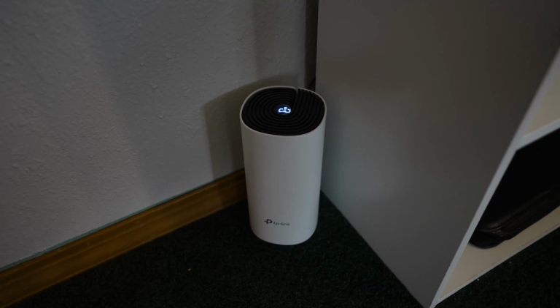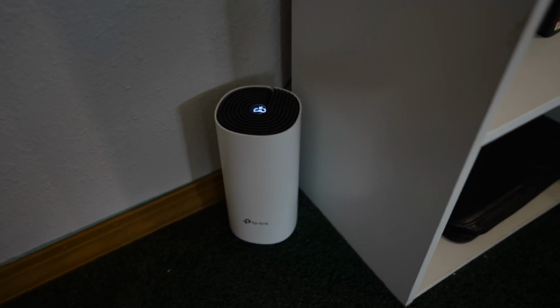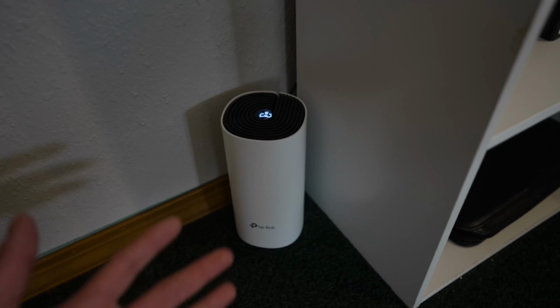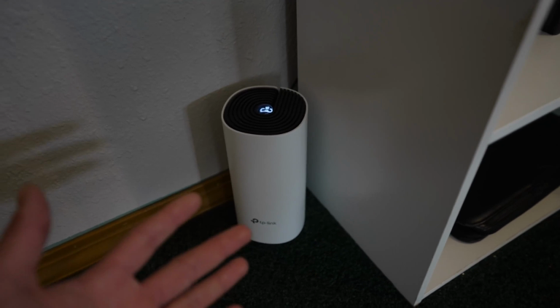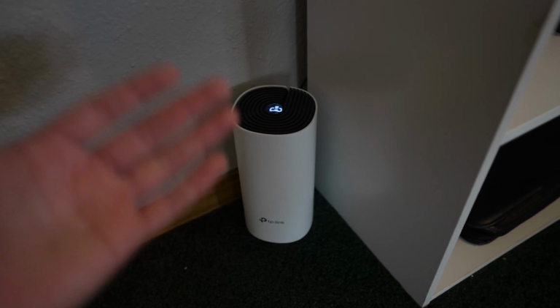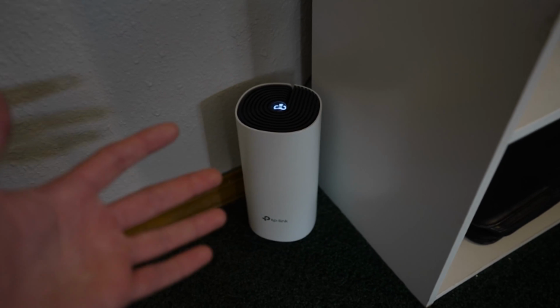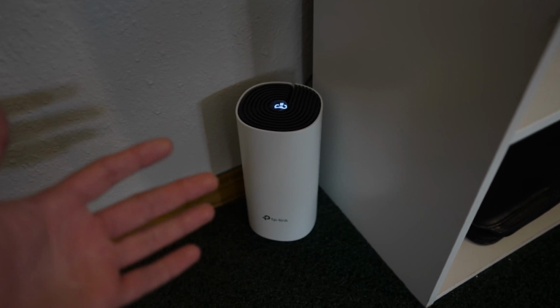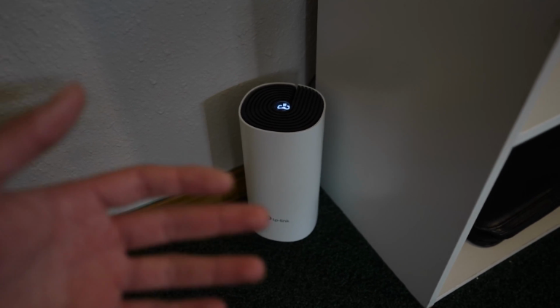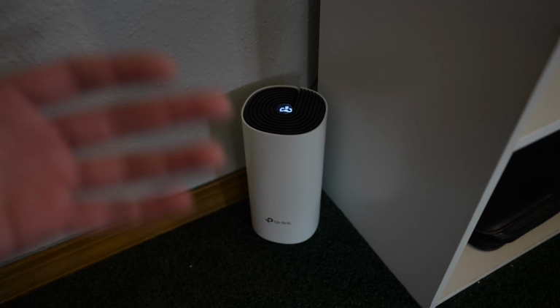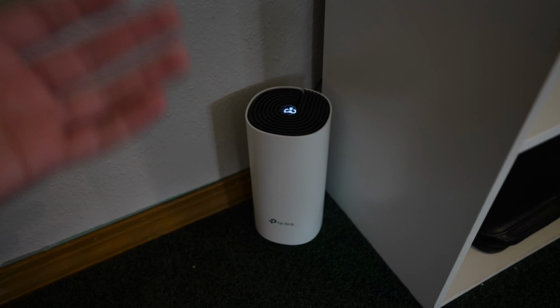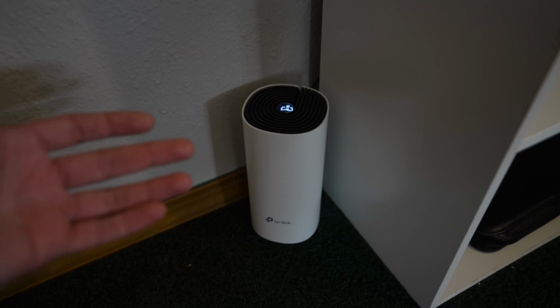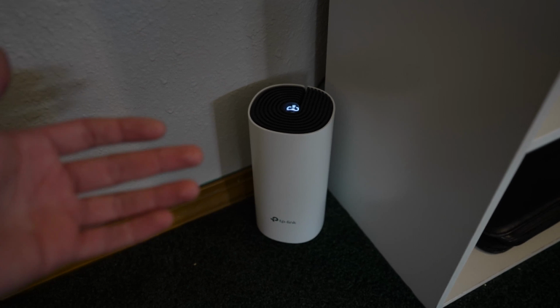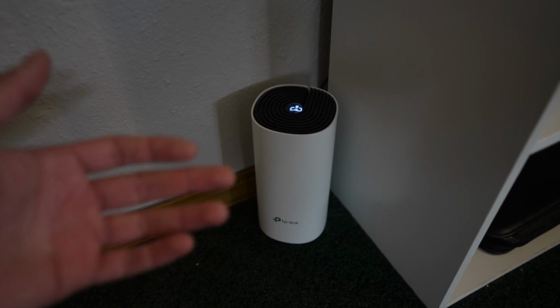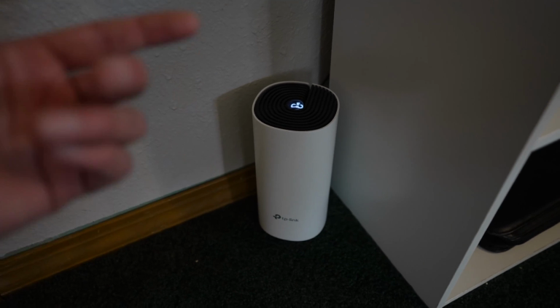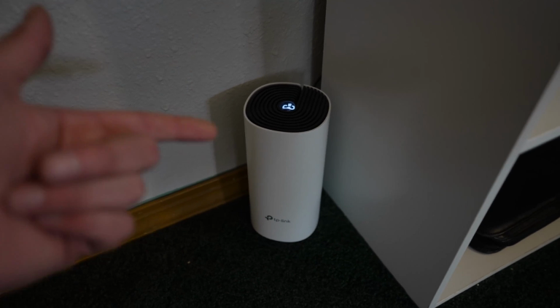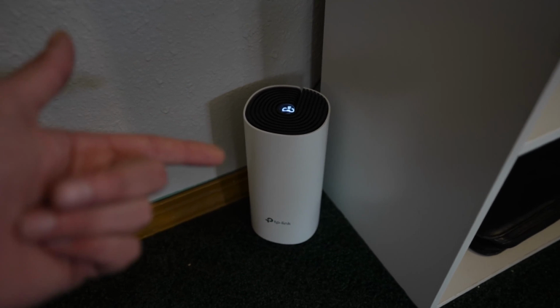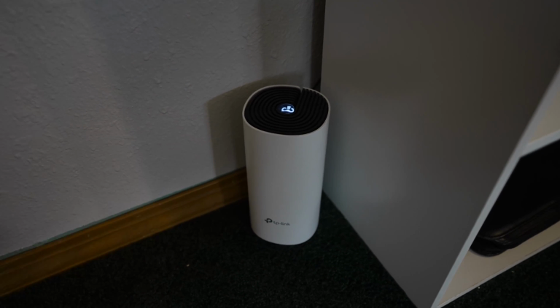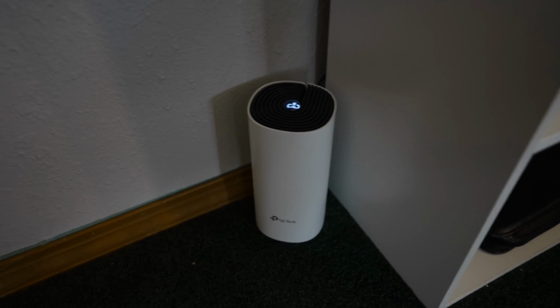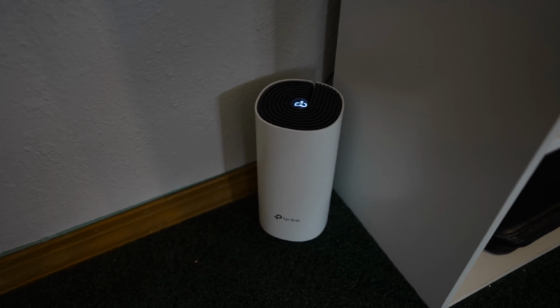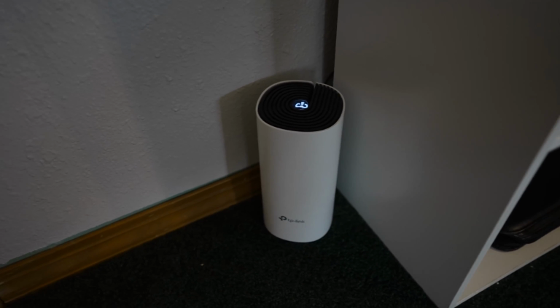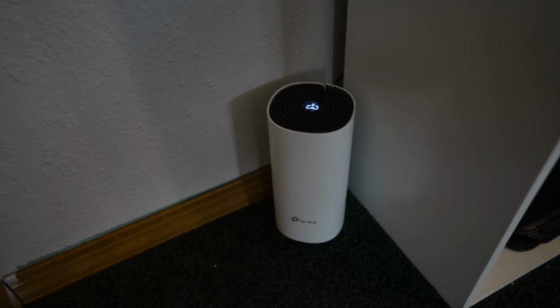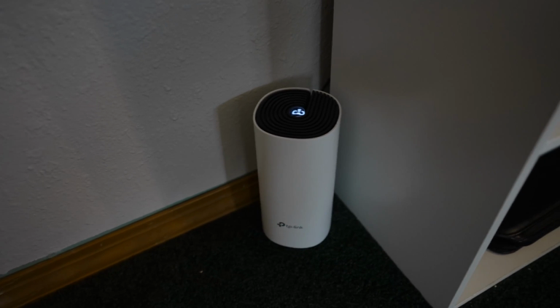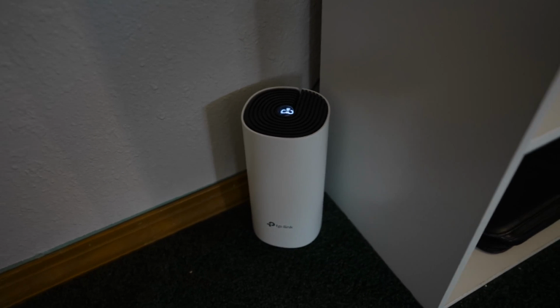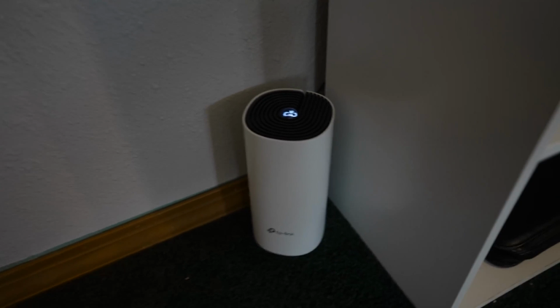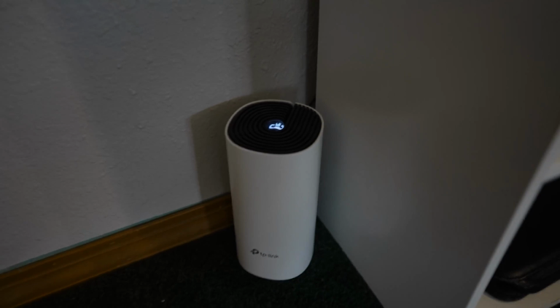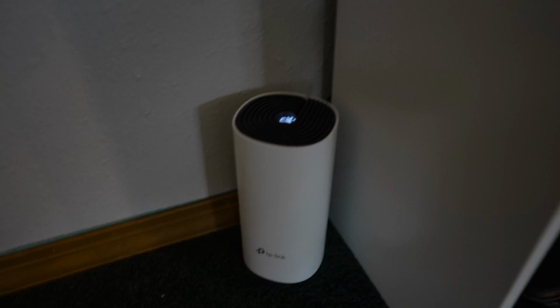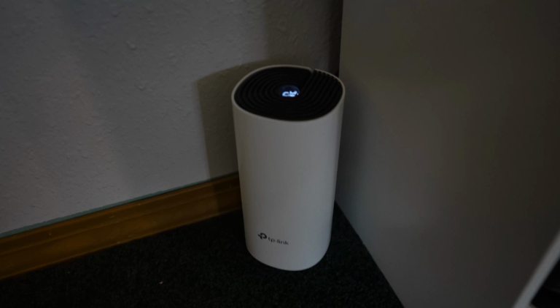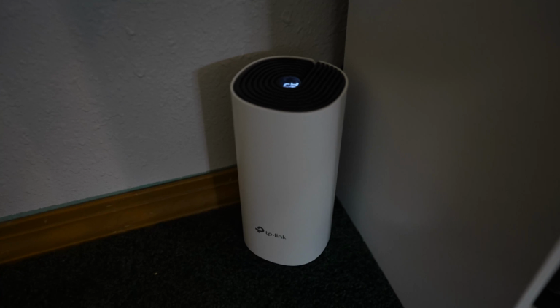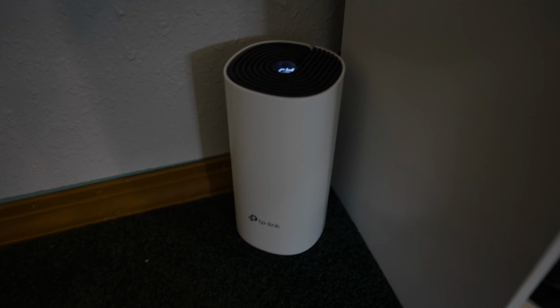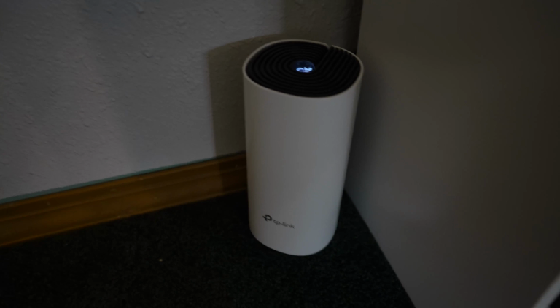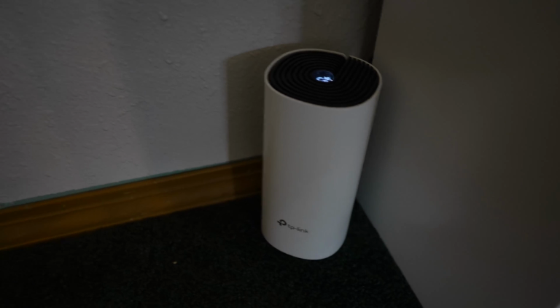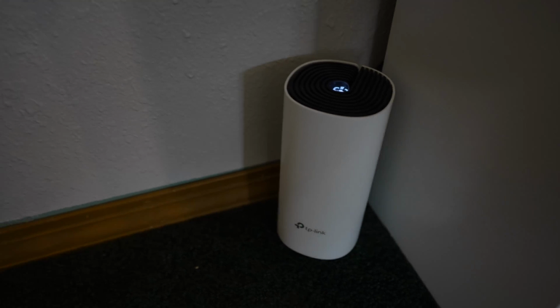So if you're thinking about not breaking the bank for something like a Google mesh, then this TP-Link Deco S4 series is an awesome option and a good alternative.